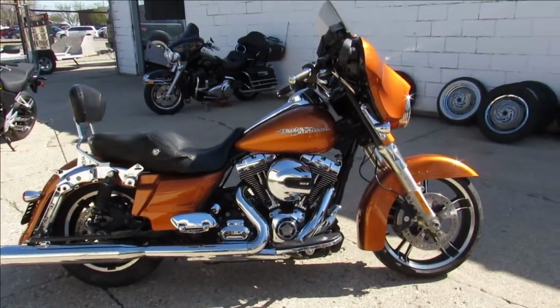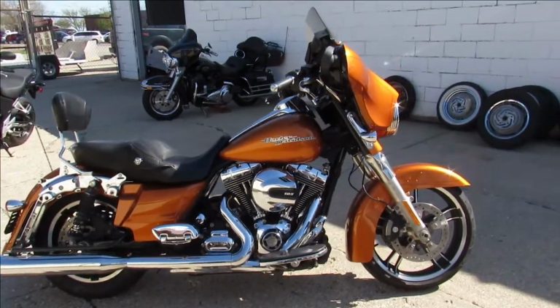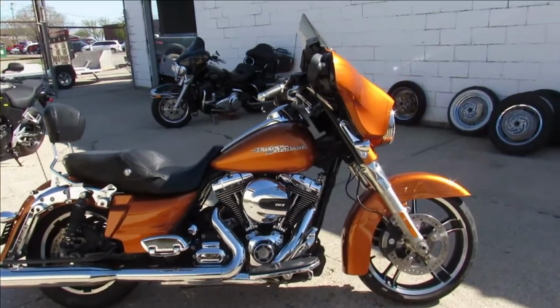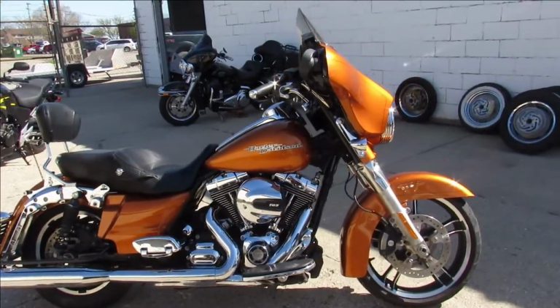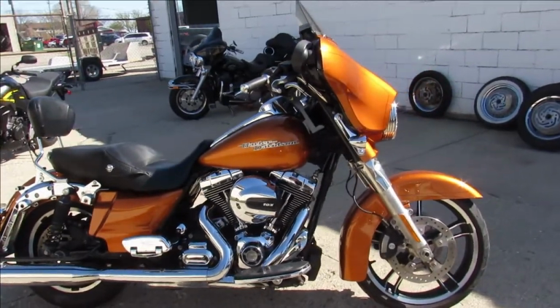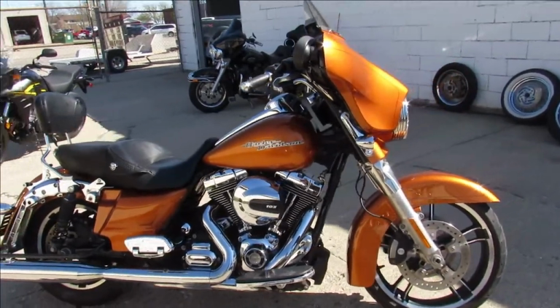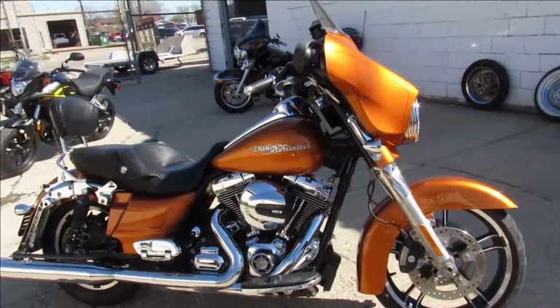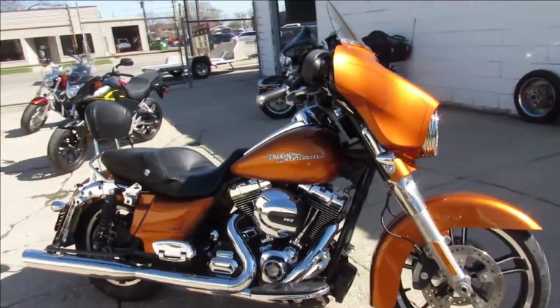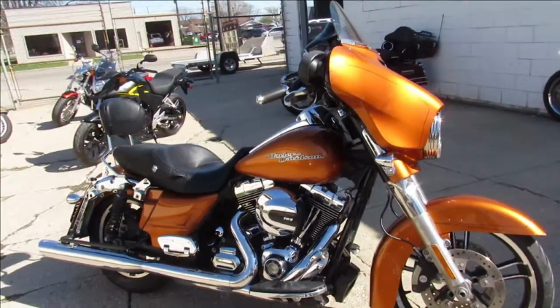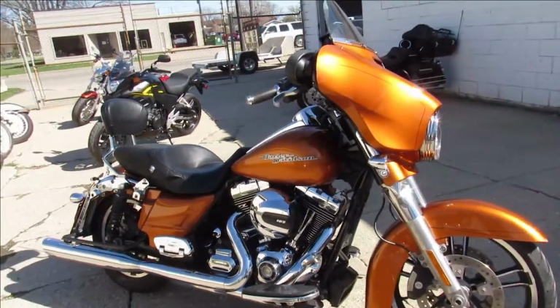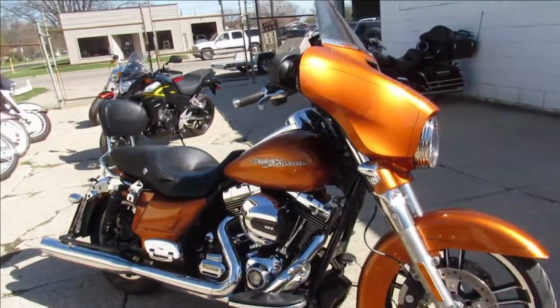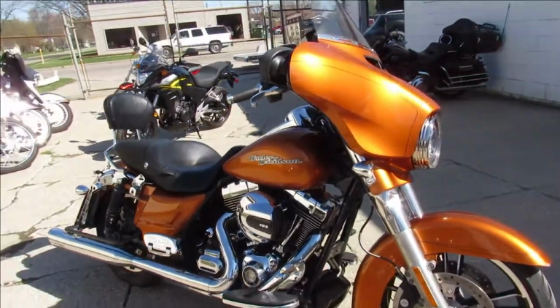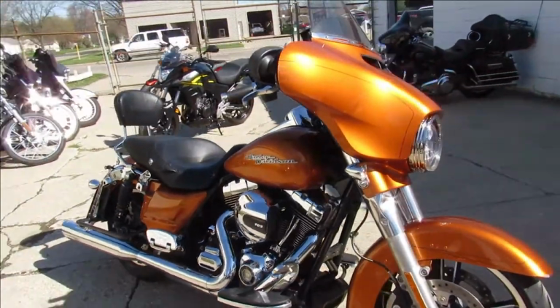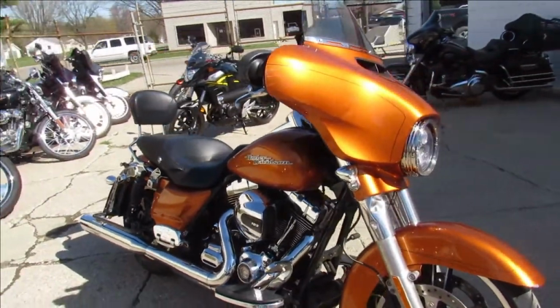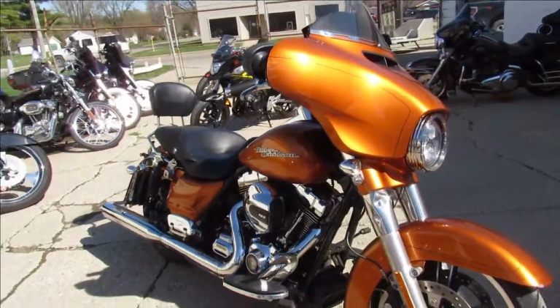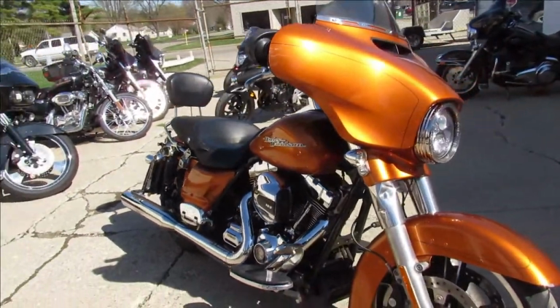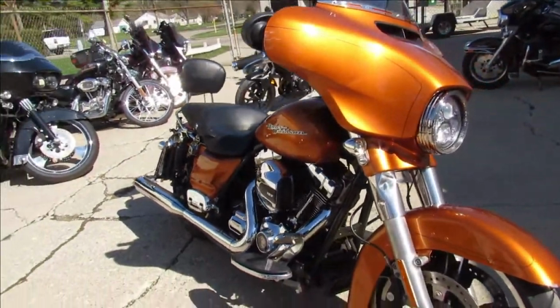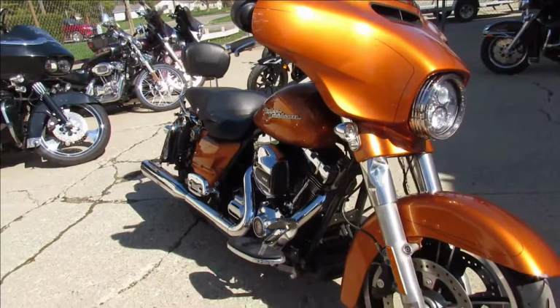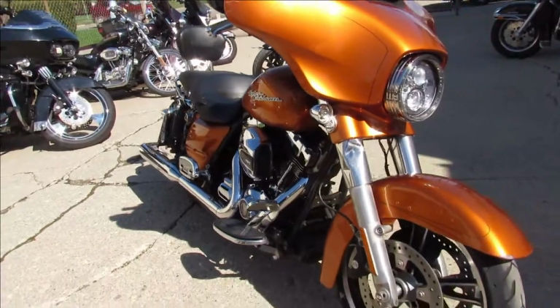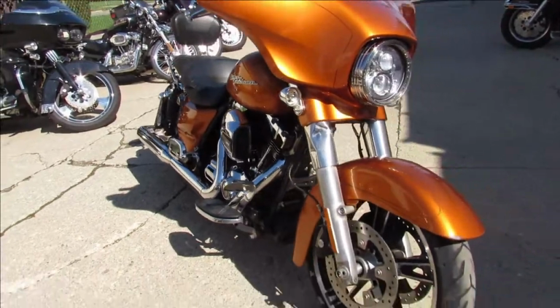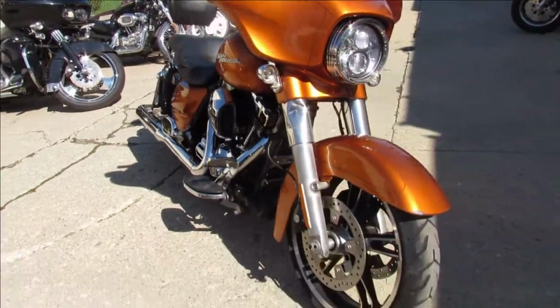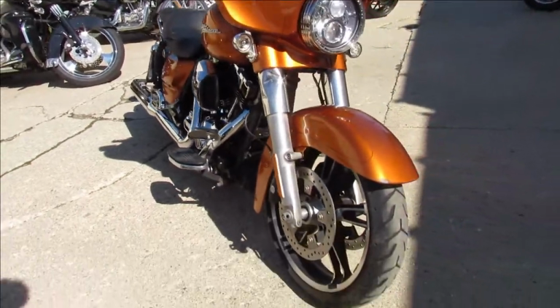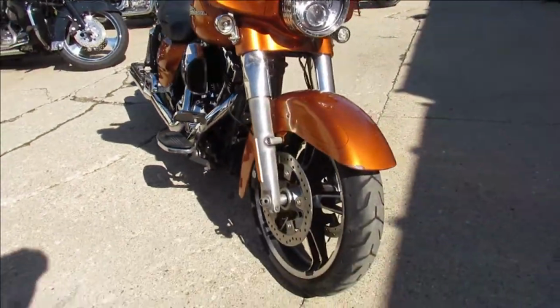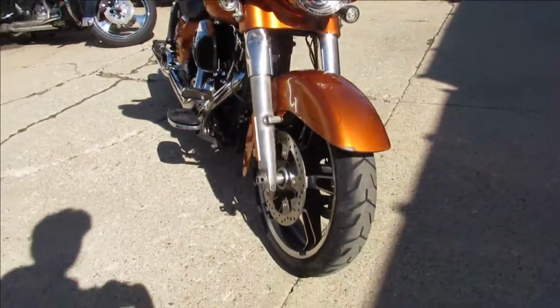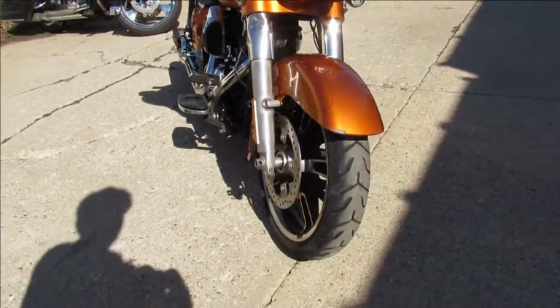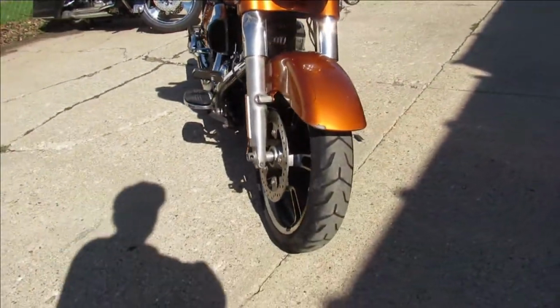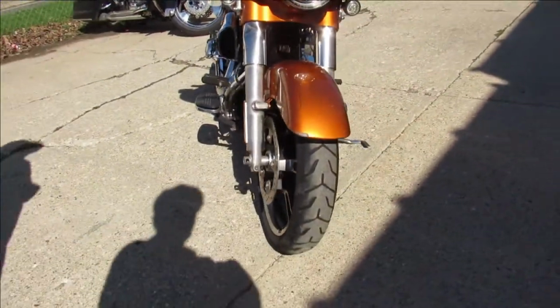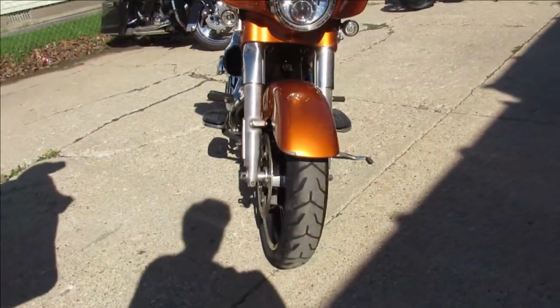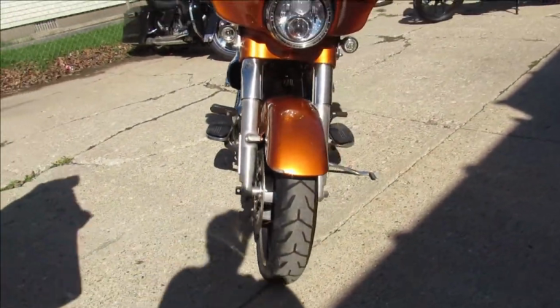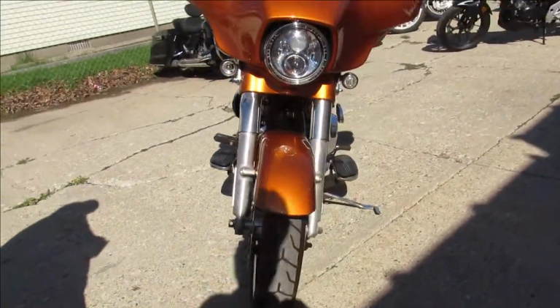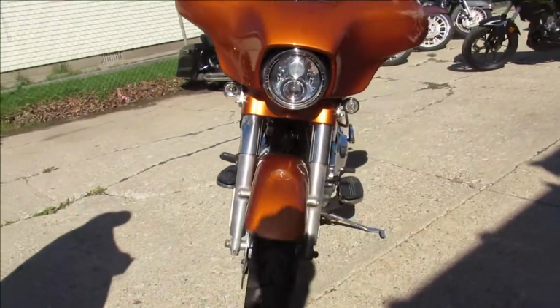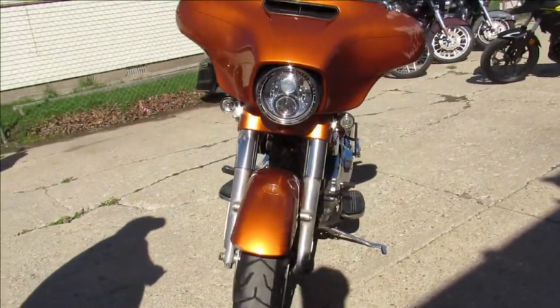Hey guys, ApprovalPowerSports.com here doing some videos on some Harley-Davidsons we just got in. We've got over 250 pre-owned Harleys ready to go in the showroom.